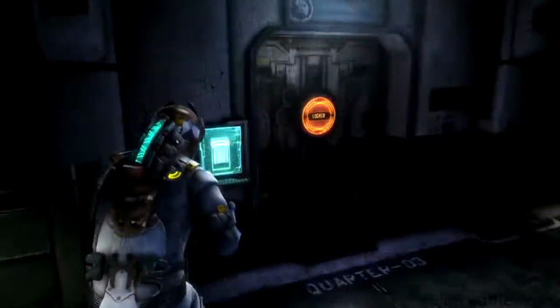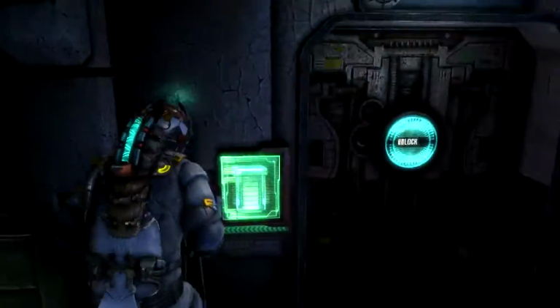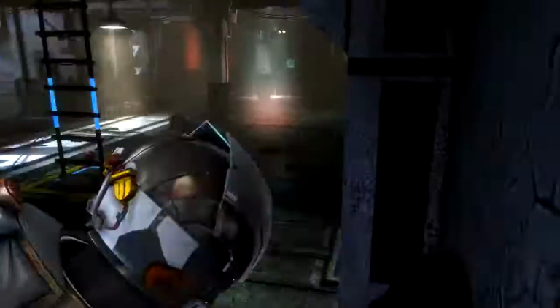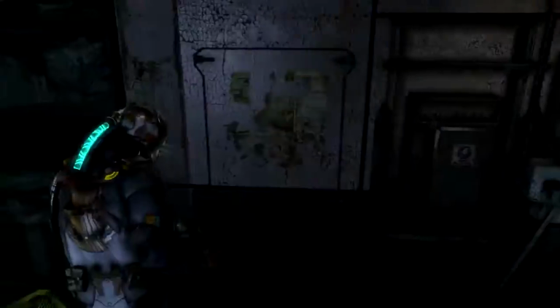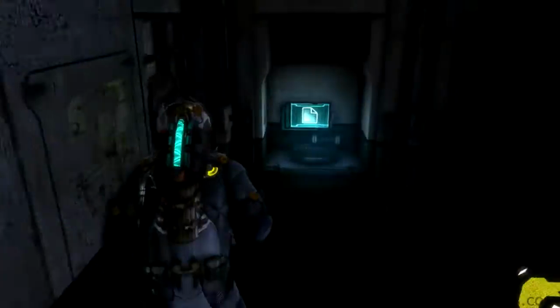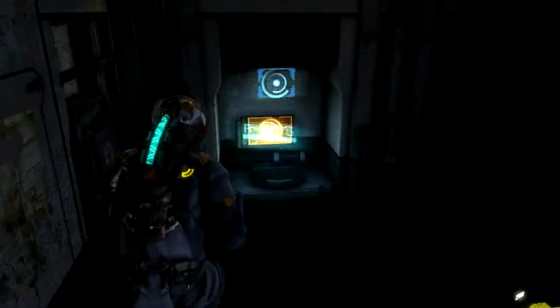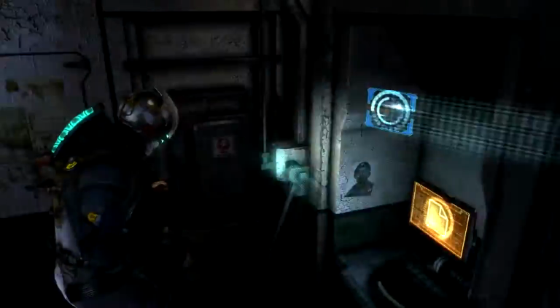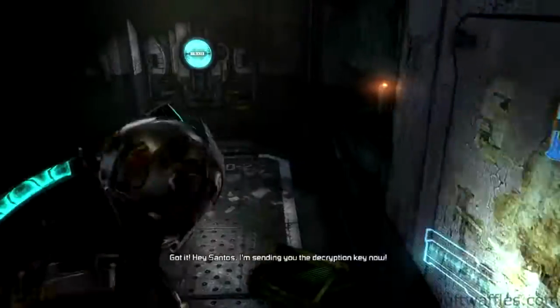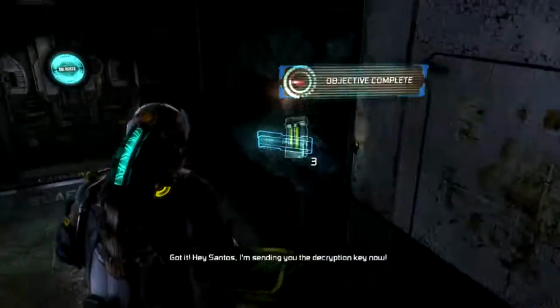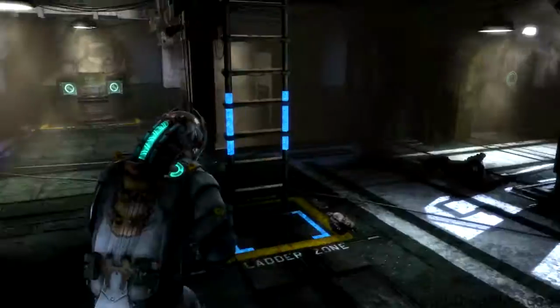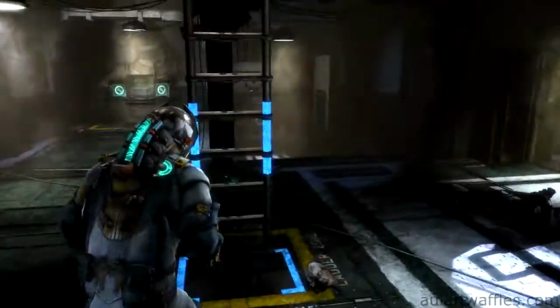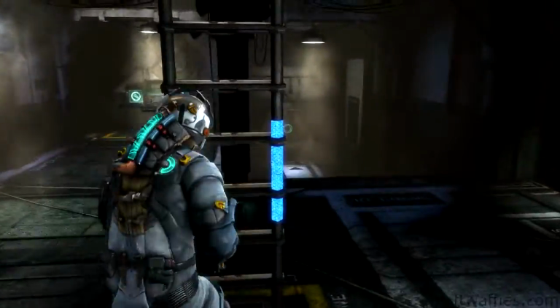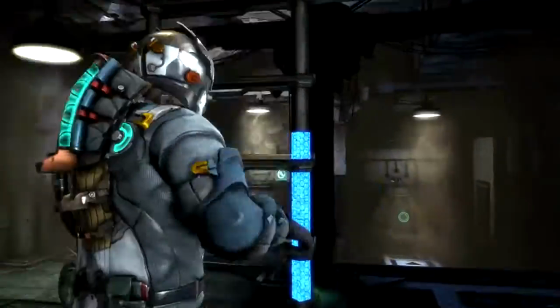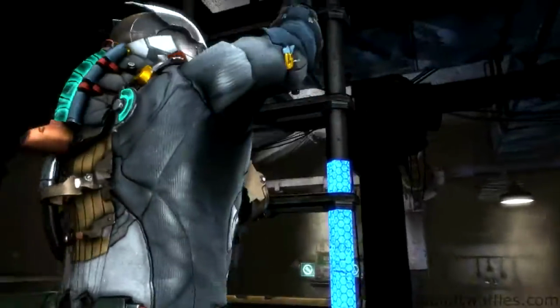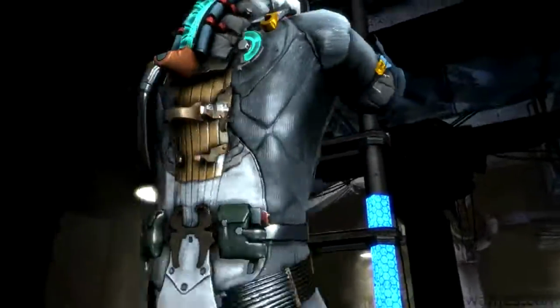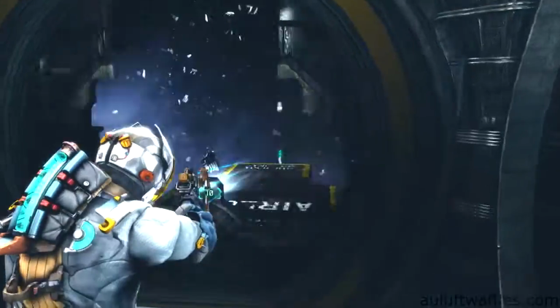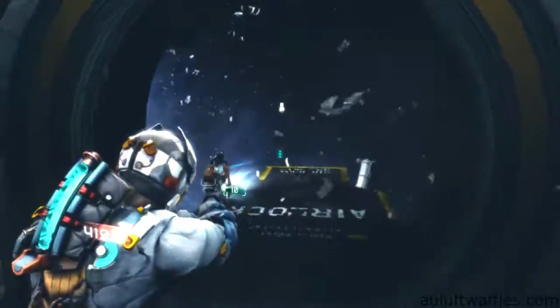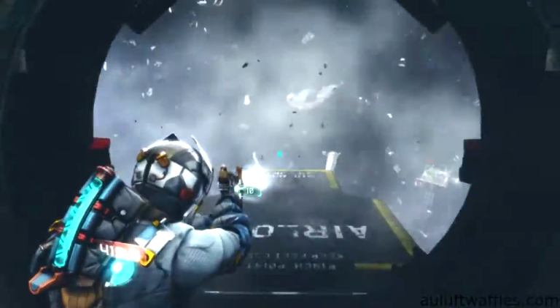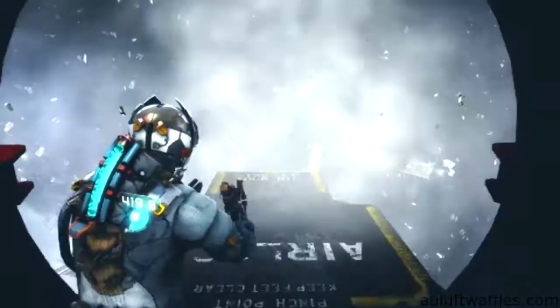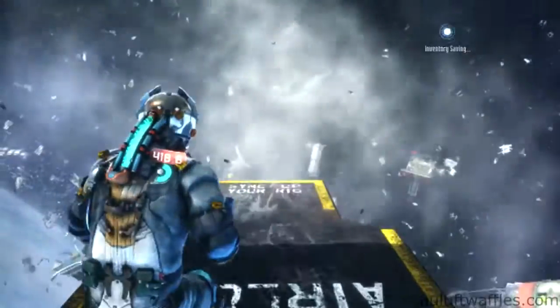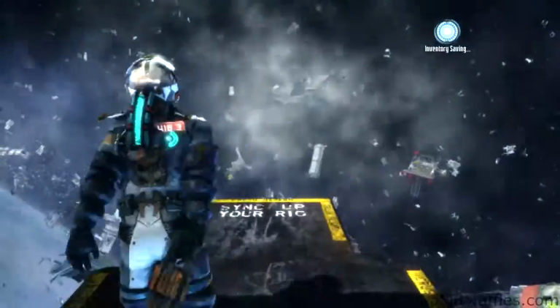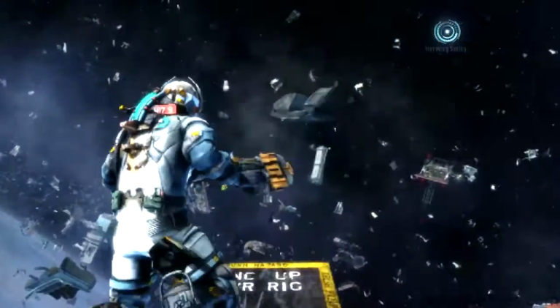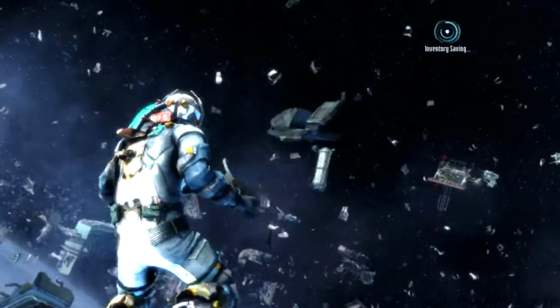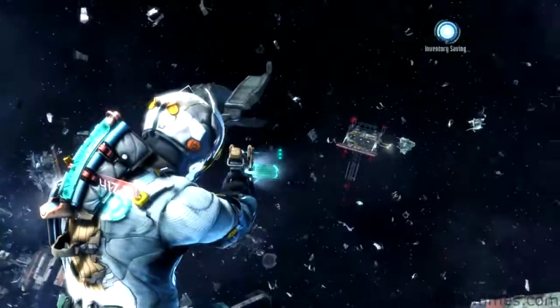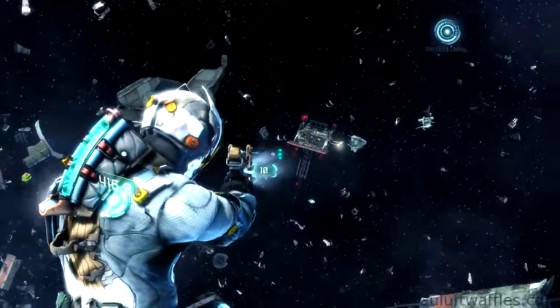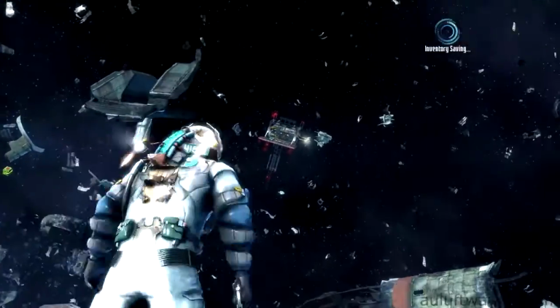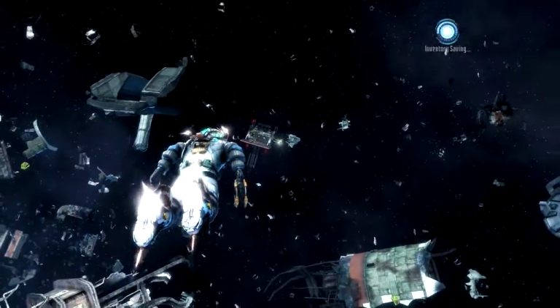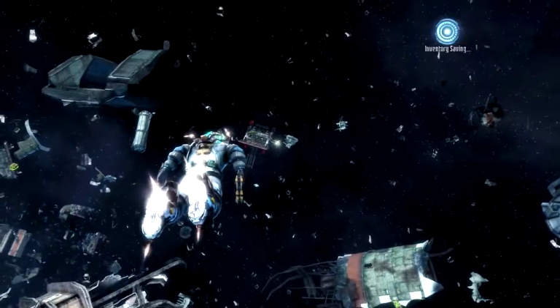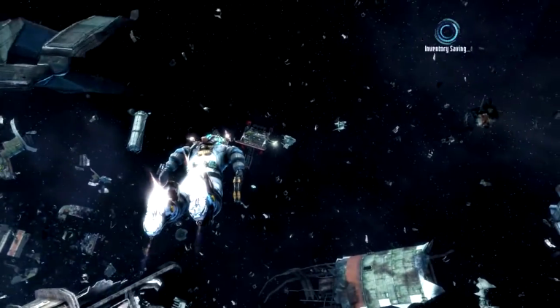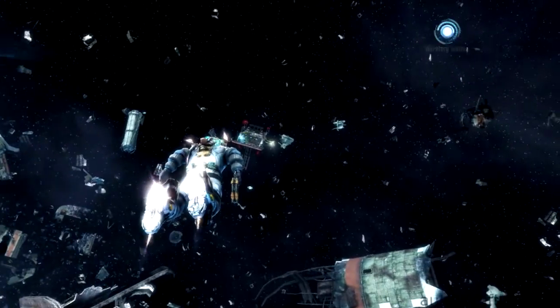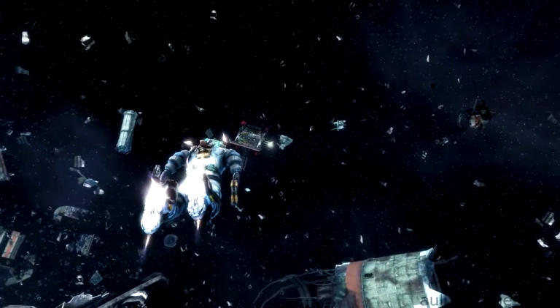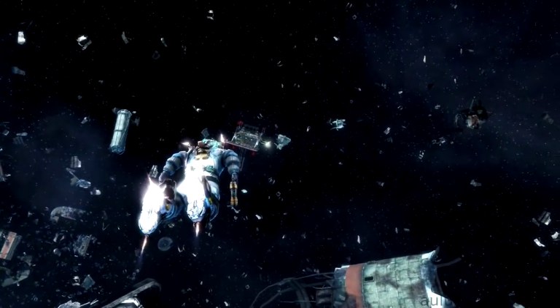Shoot the glowing part as soon as they spawn and they are very easy to take care of. Now all you have to do is insert the key and decrypt the message. Then you can leave the CMS Greeley via the stairs and the airlock. Thank you very much for watching and until next time.